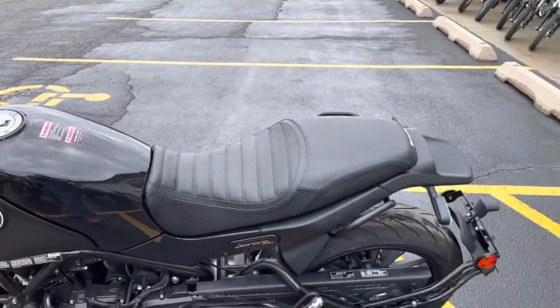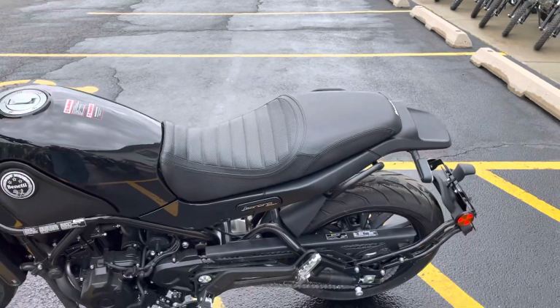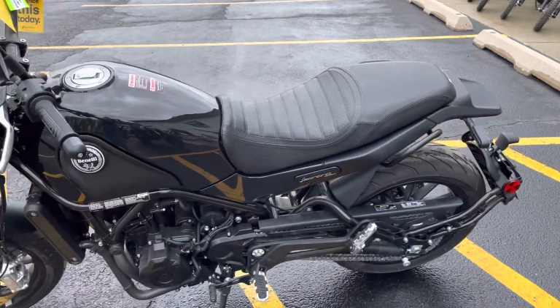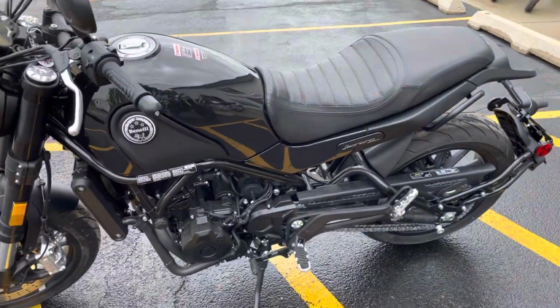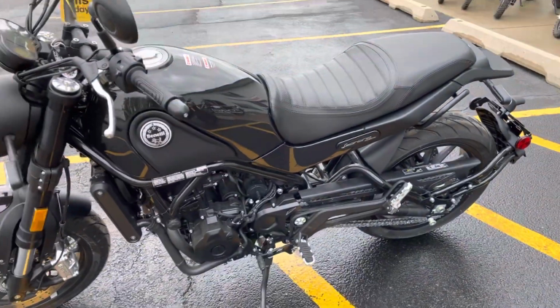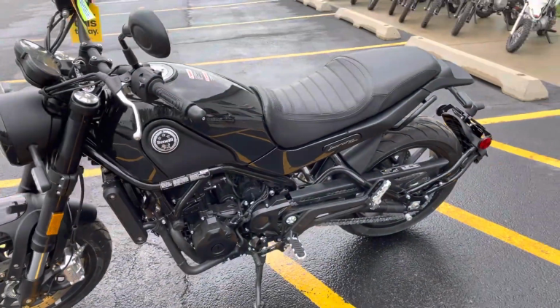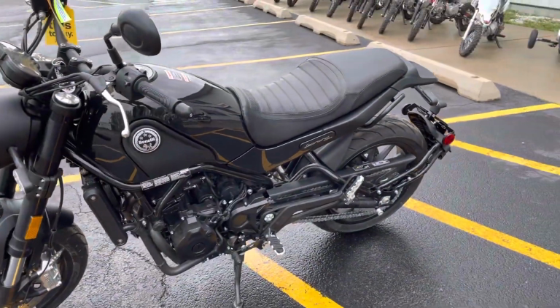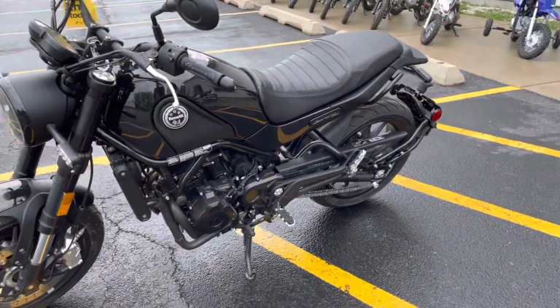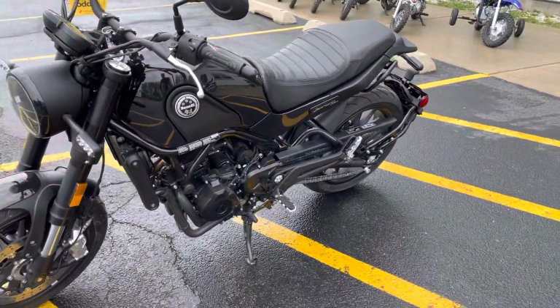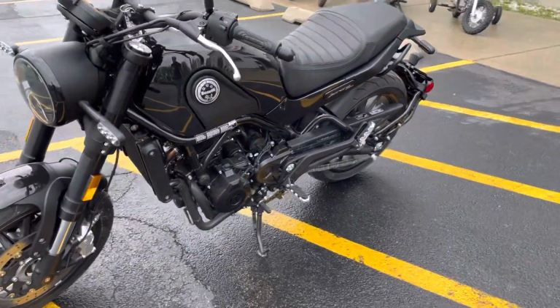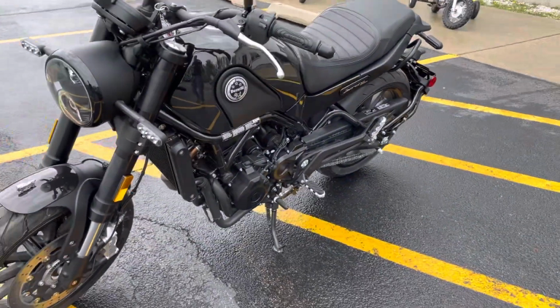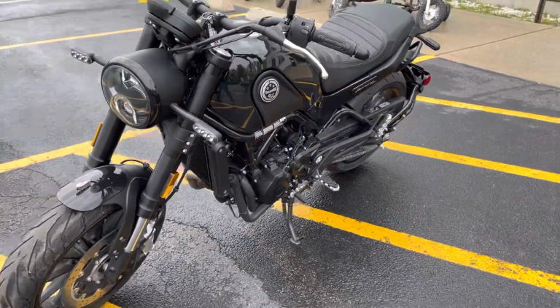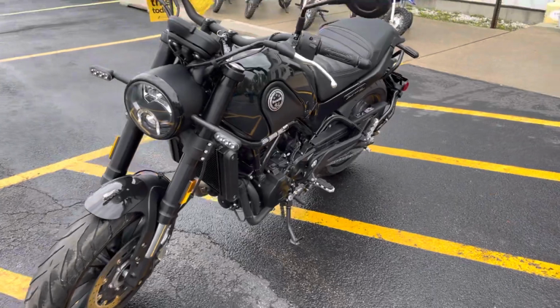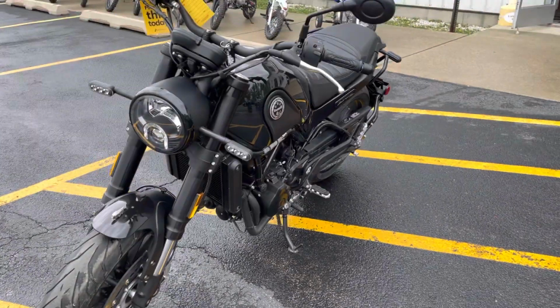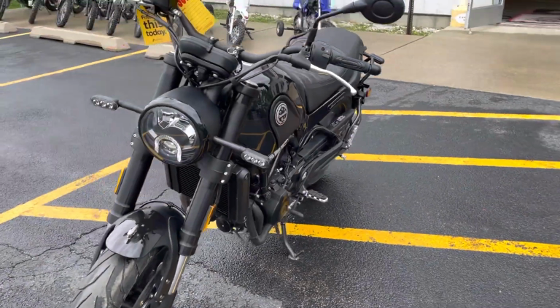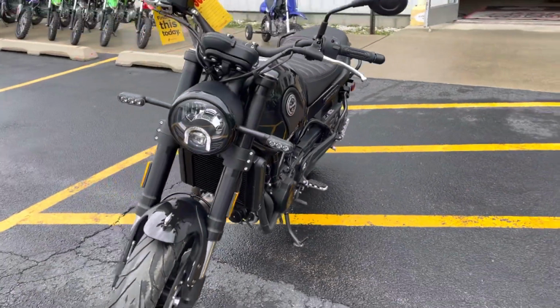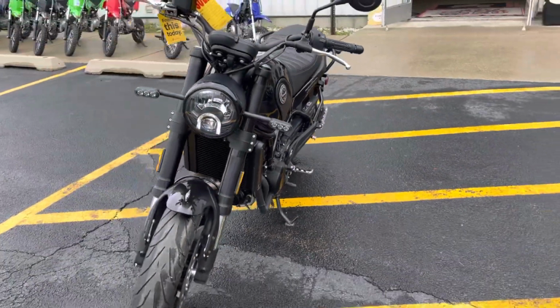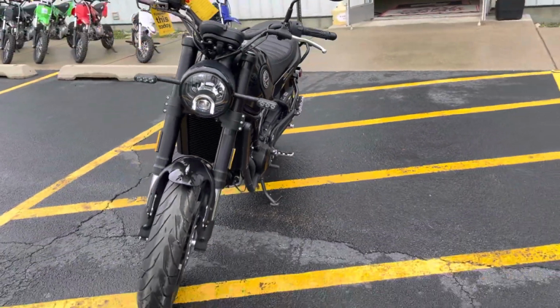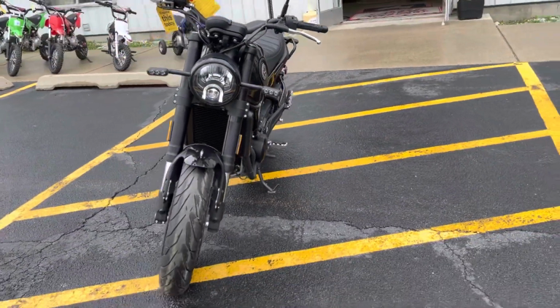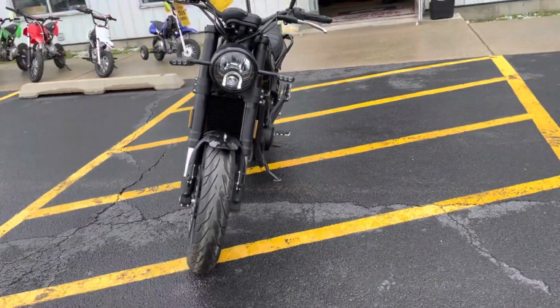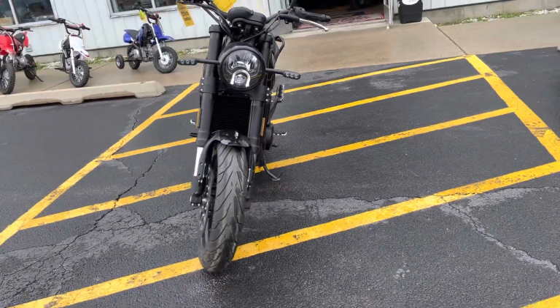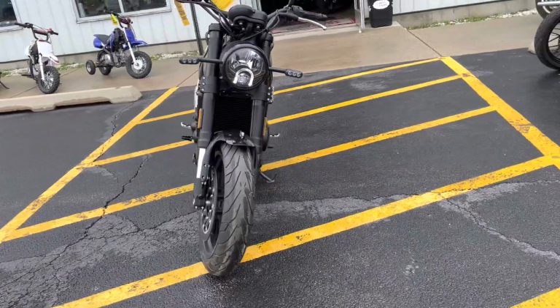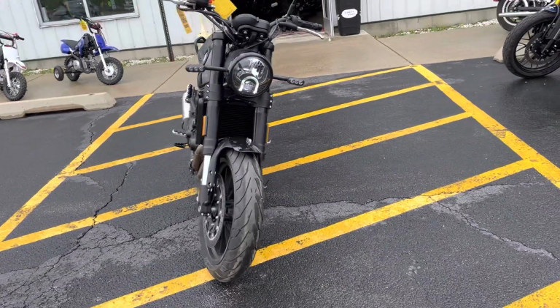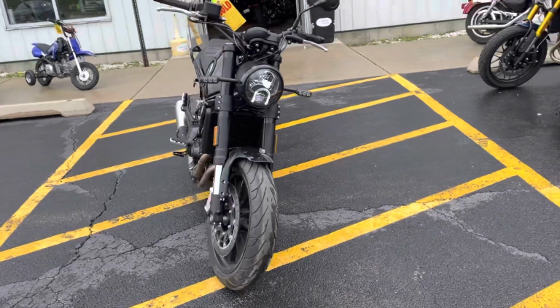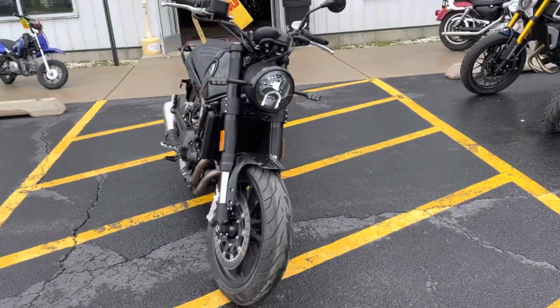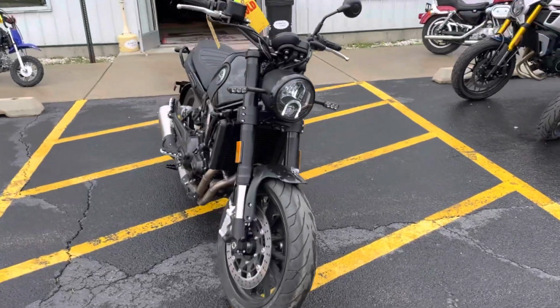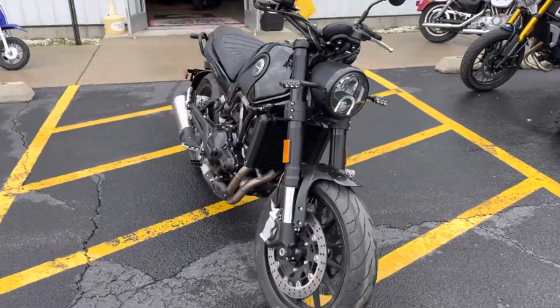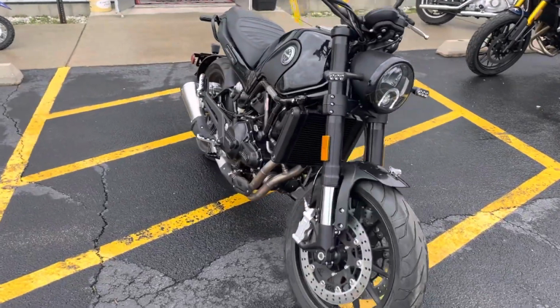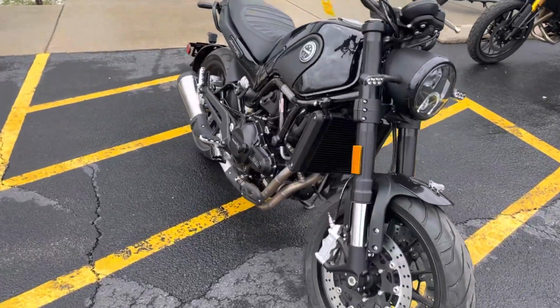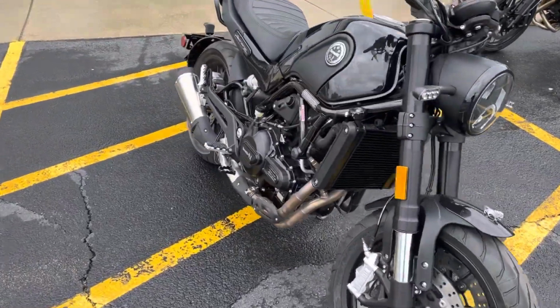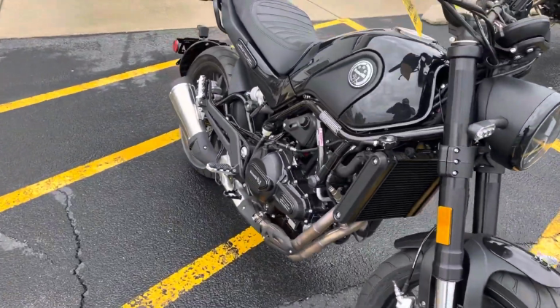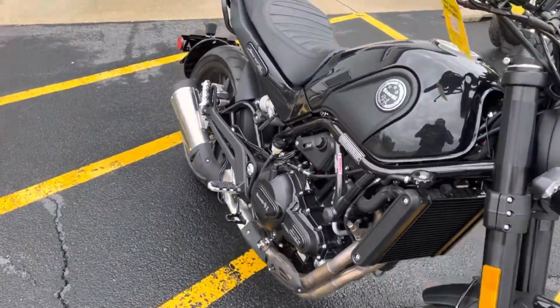We'll give her a second to get some fluids up into the motor, then give her a couple of revs. Take a look at the little beams here on the LED. All right, let's give her a rev.